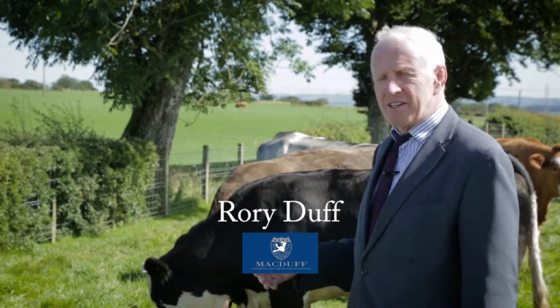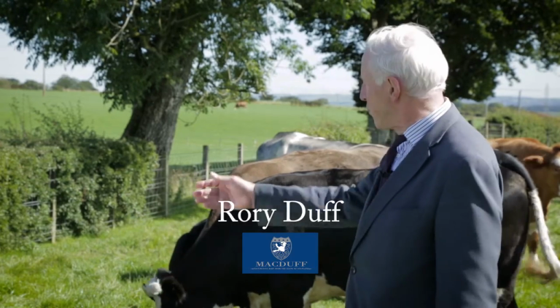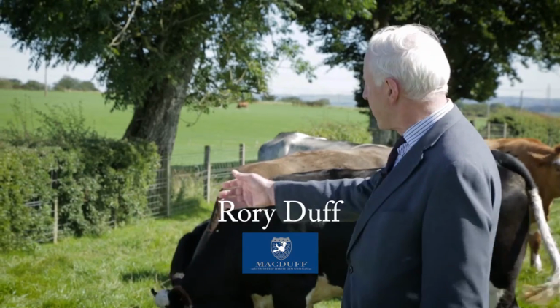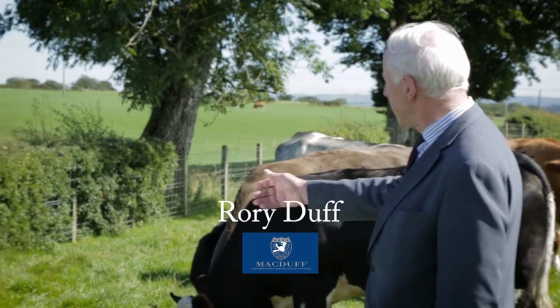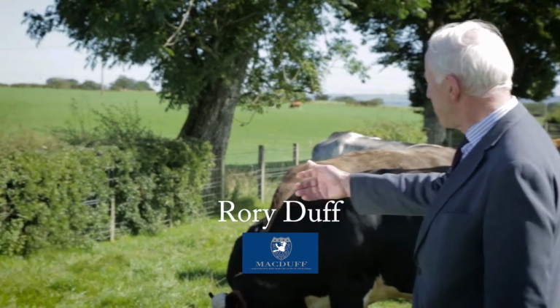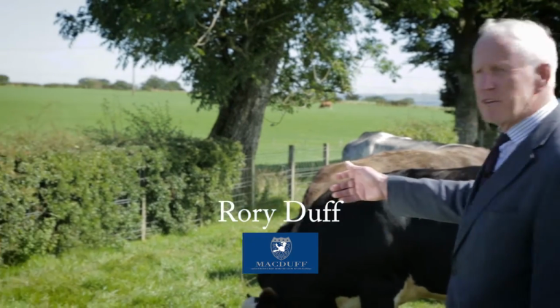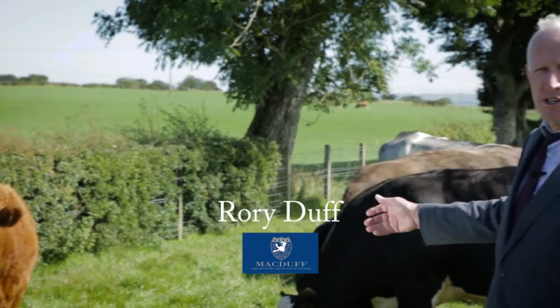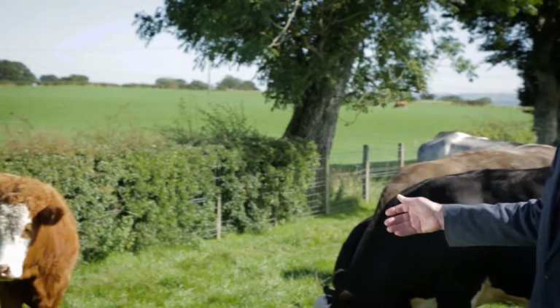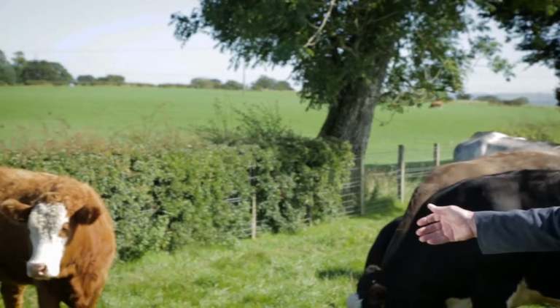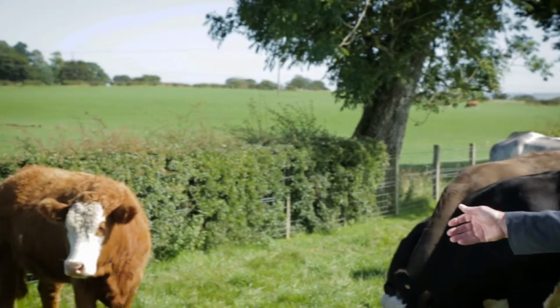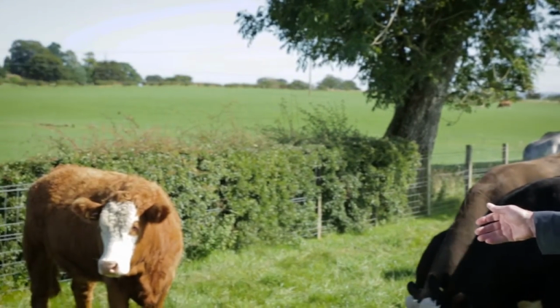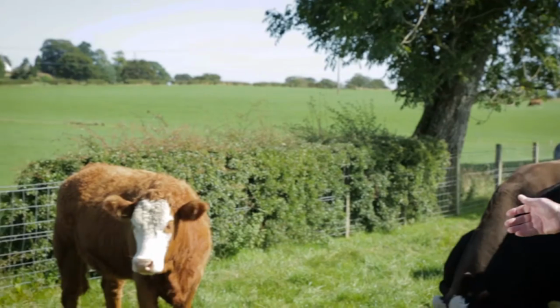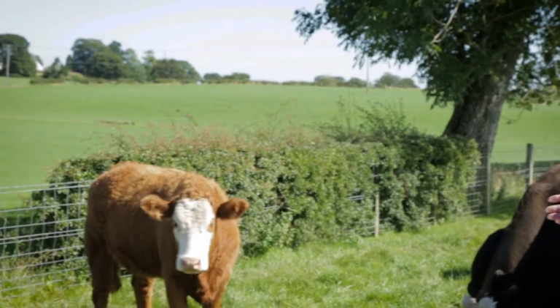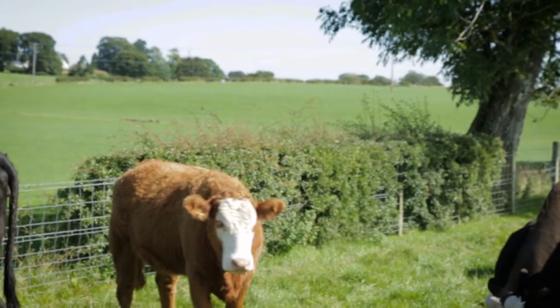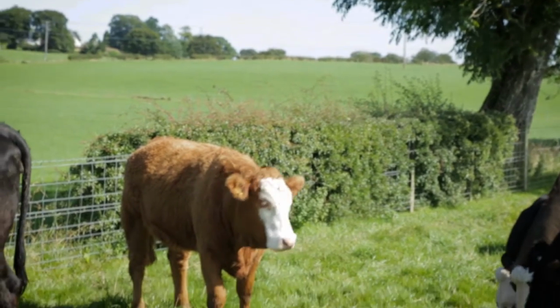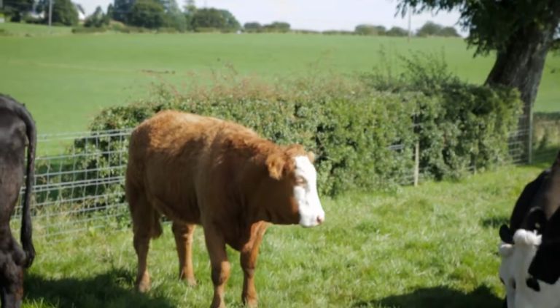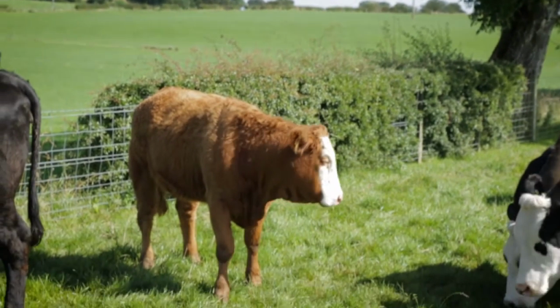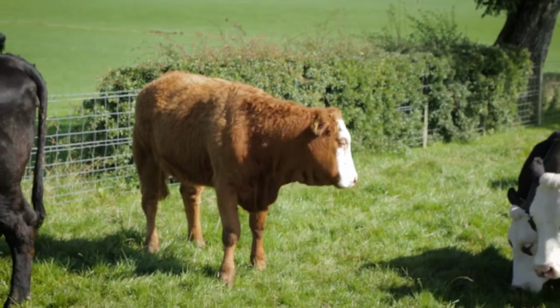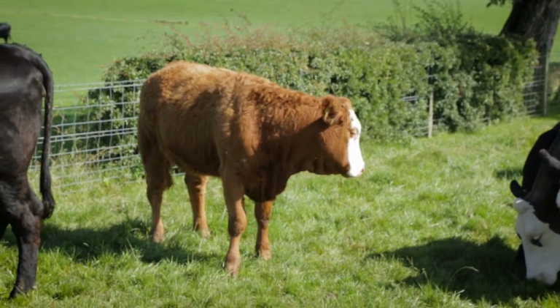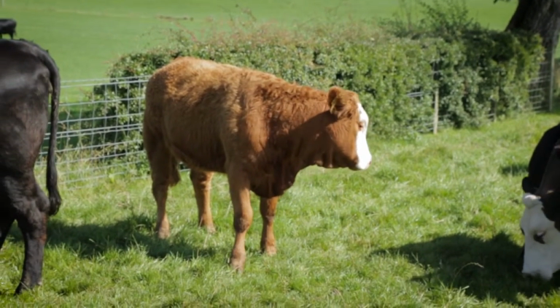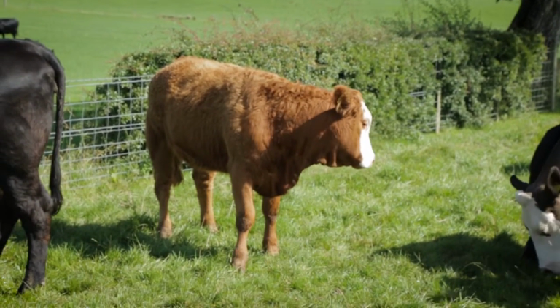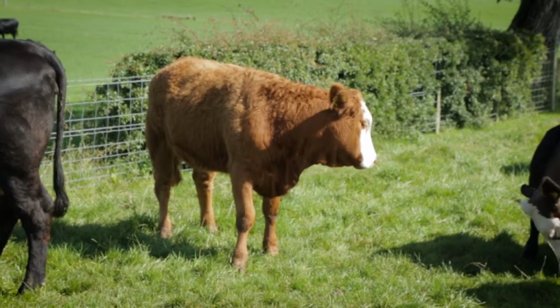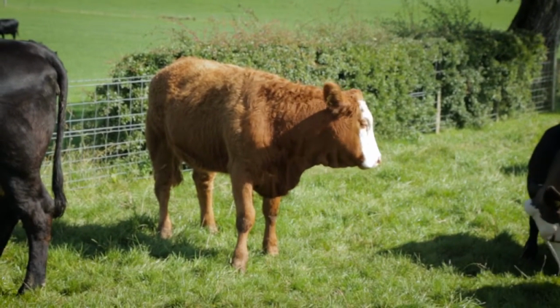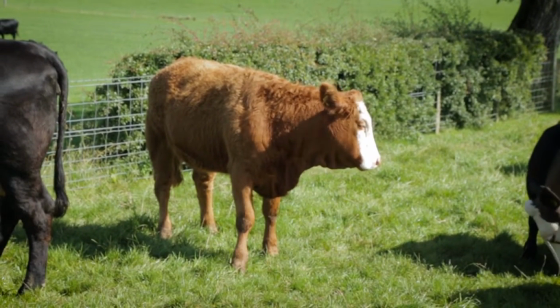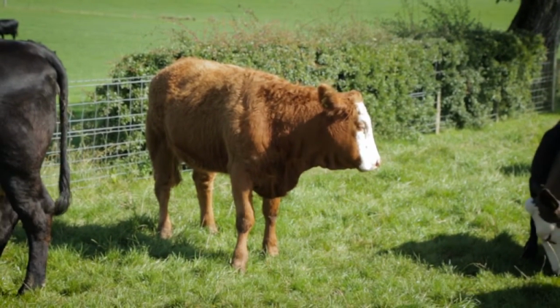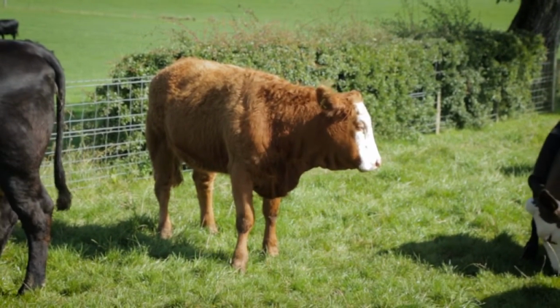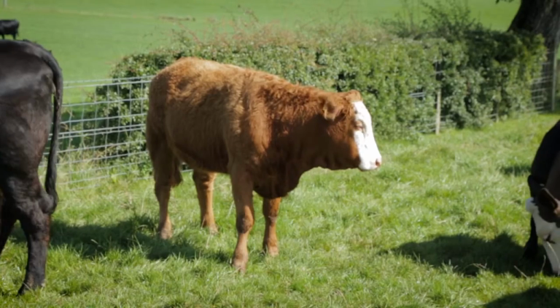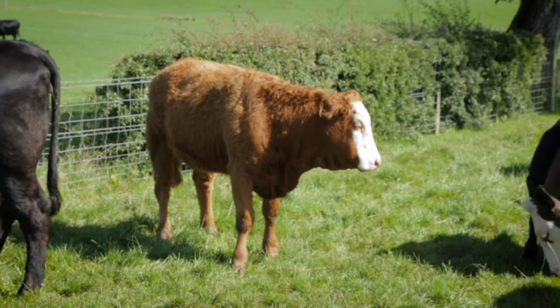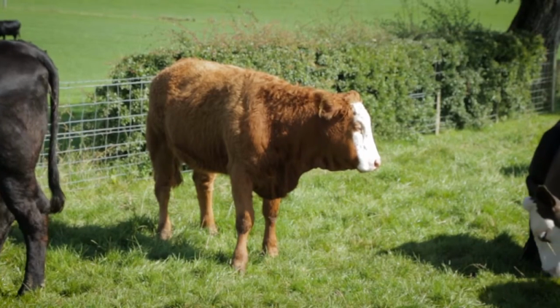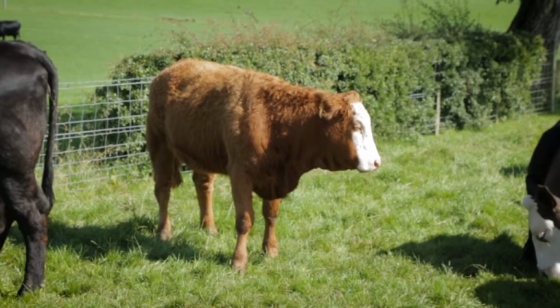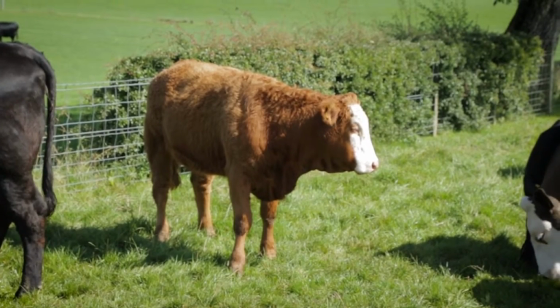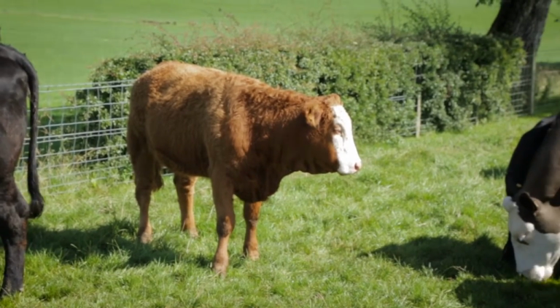This heifer to my right here is typical of the sort of animals that Macduff is trying to market, to source from farmers like John and to then market as quality beef.